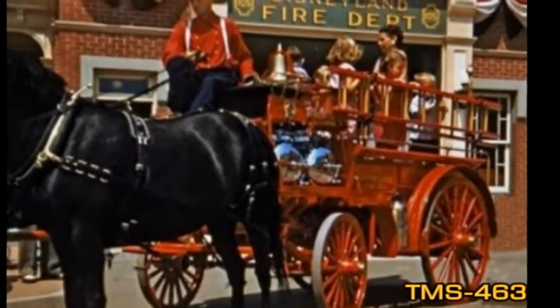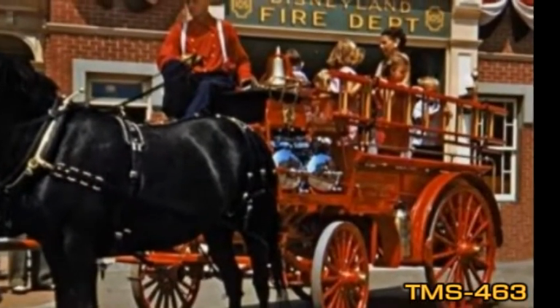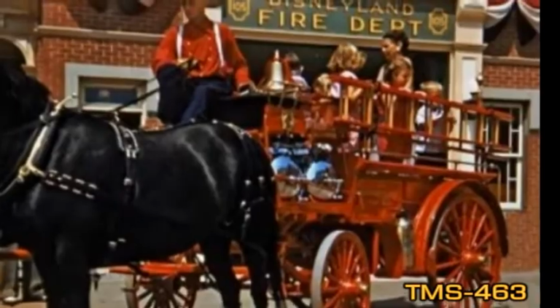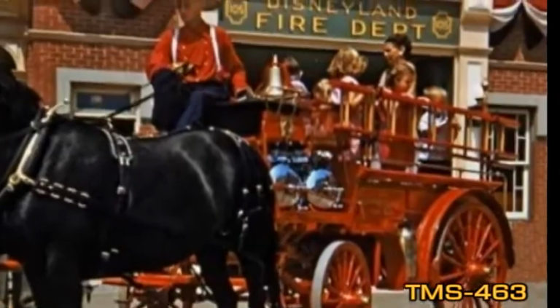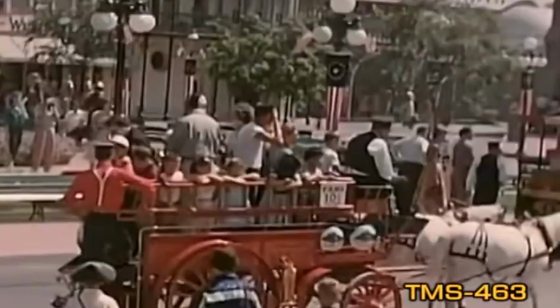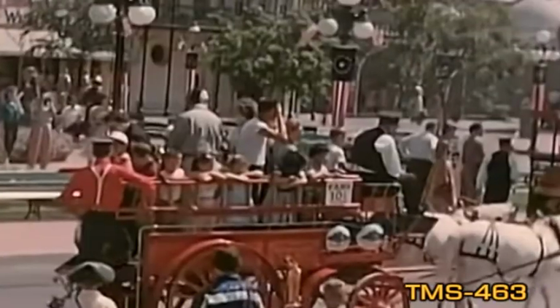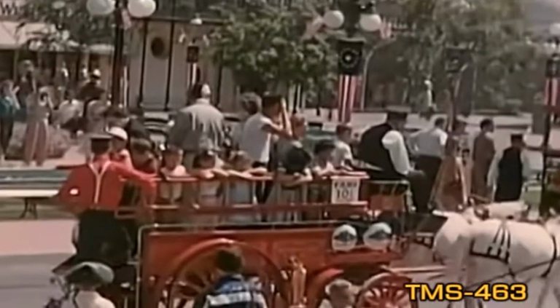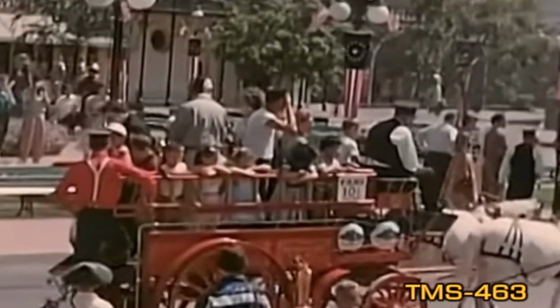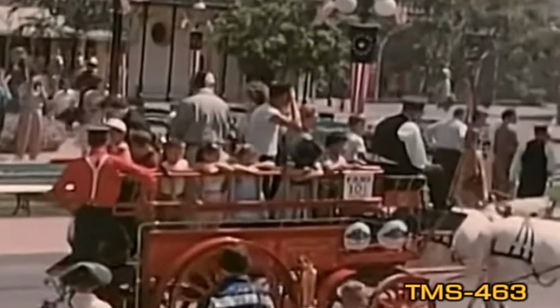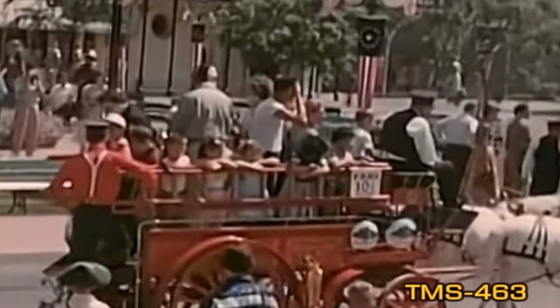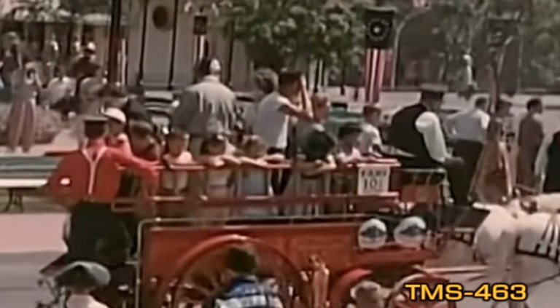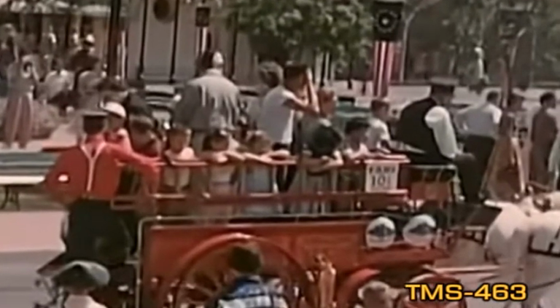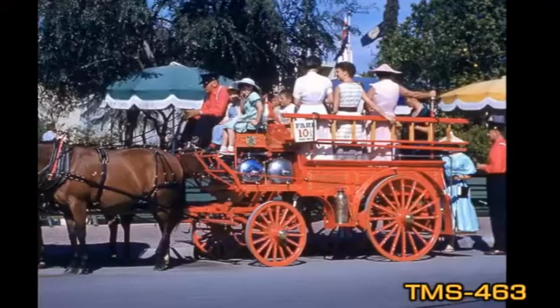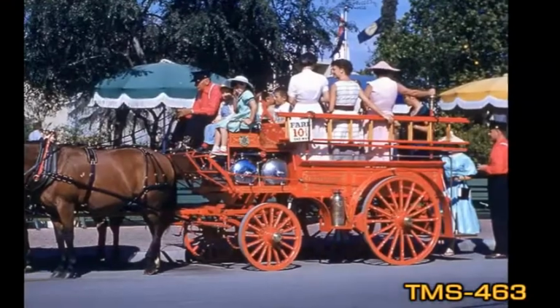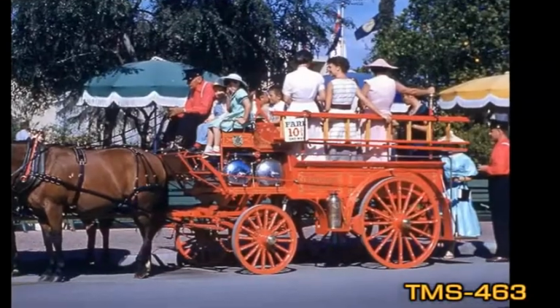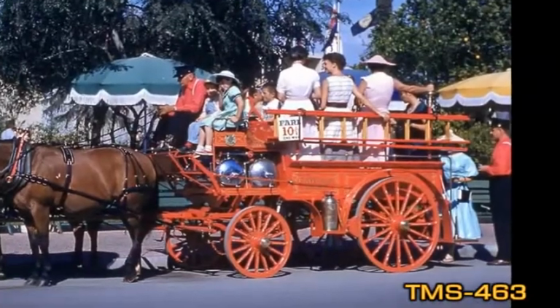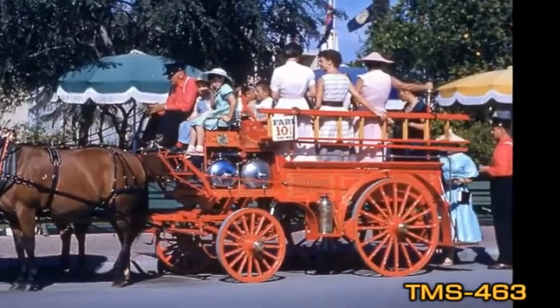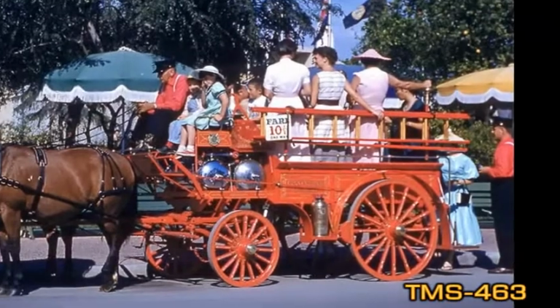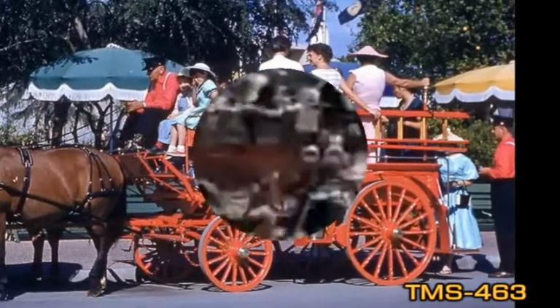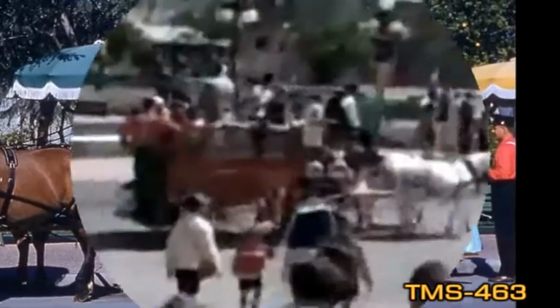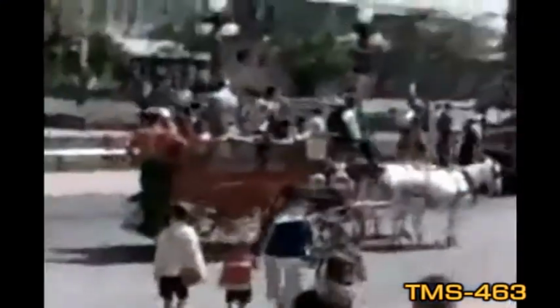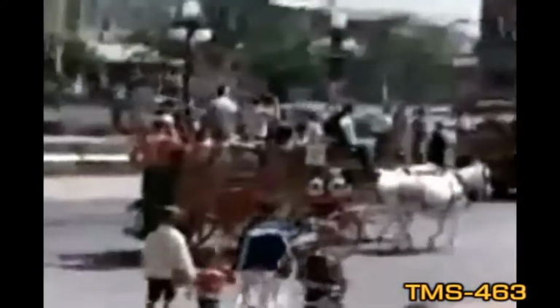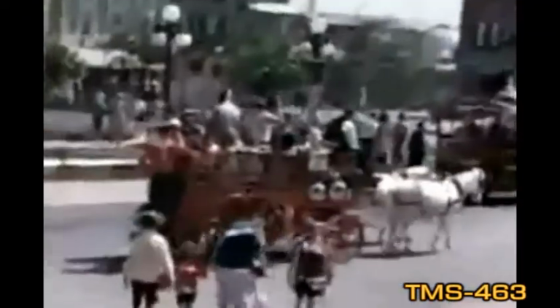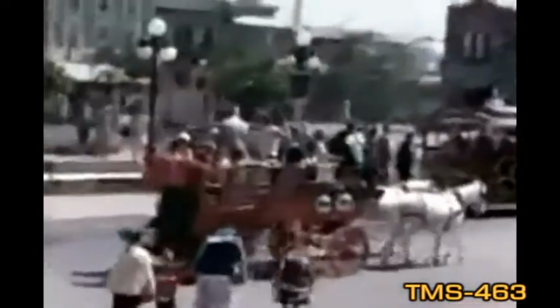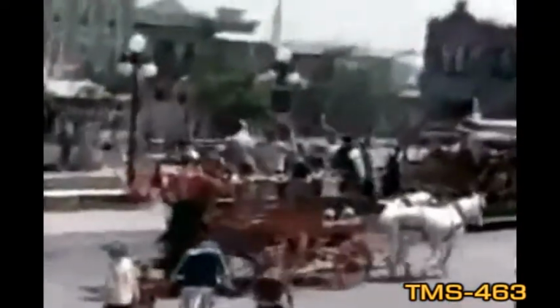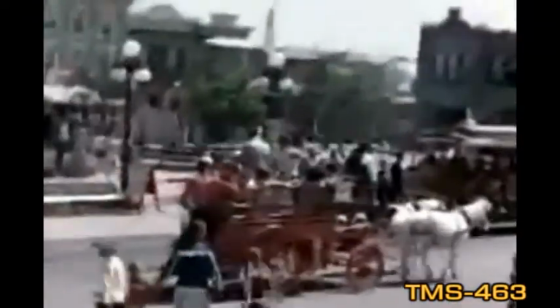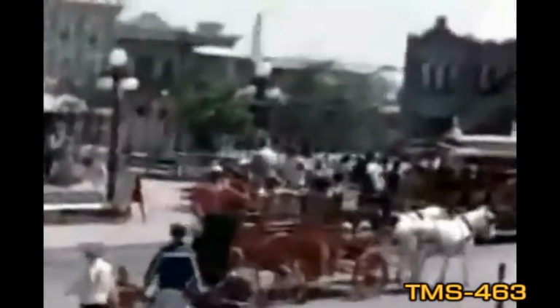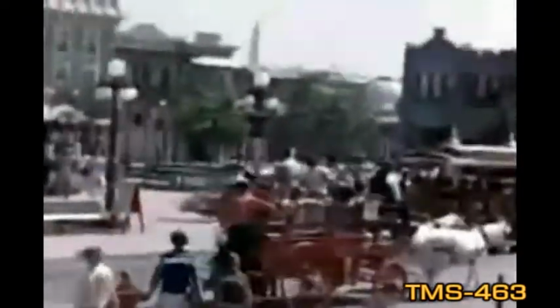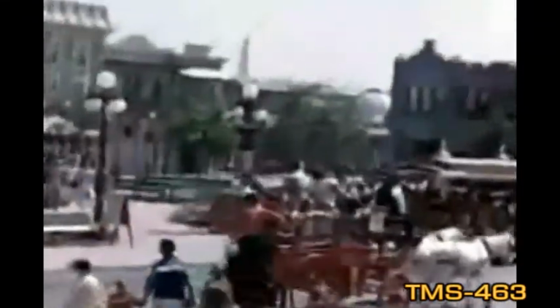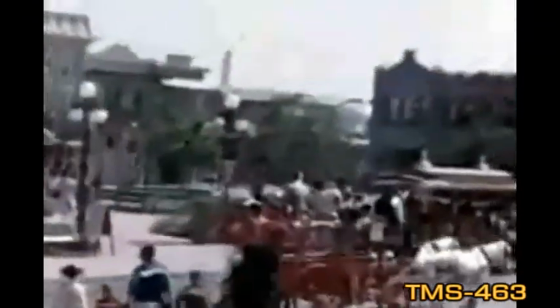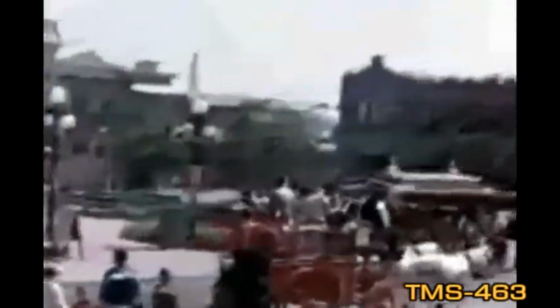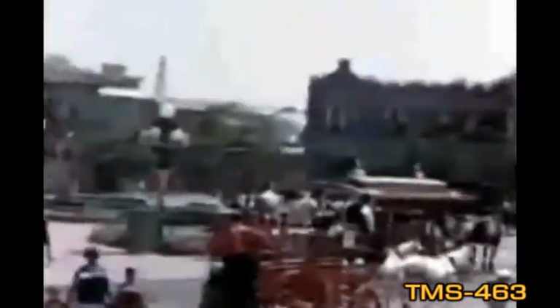After only five years of service, it was retired in mid-1960 to Town Square's Fire Department. It was pulled by two horses, Bess and Jess, whose stalls in the firehouse now stand empty.